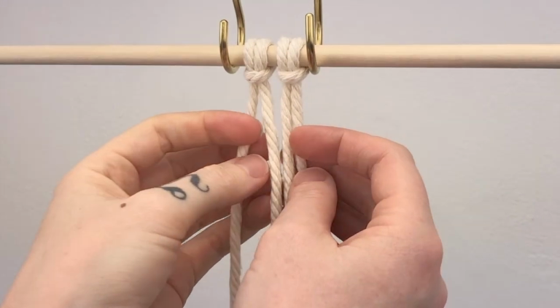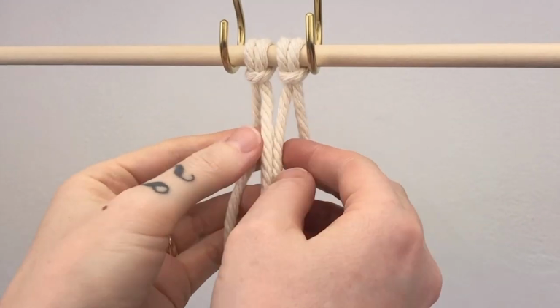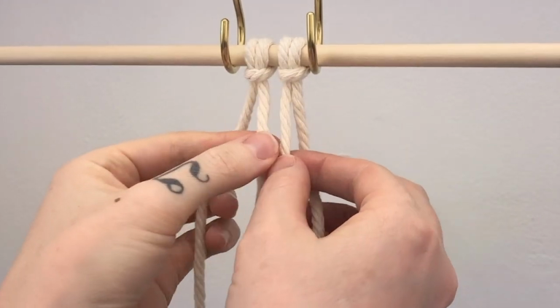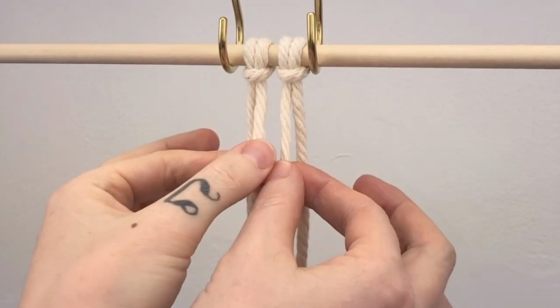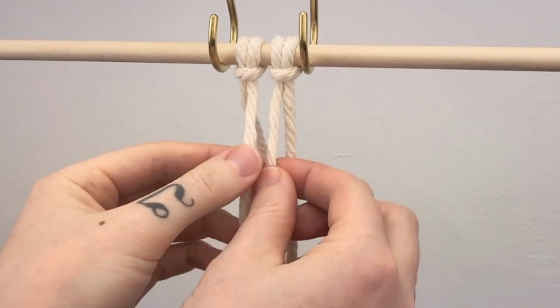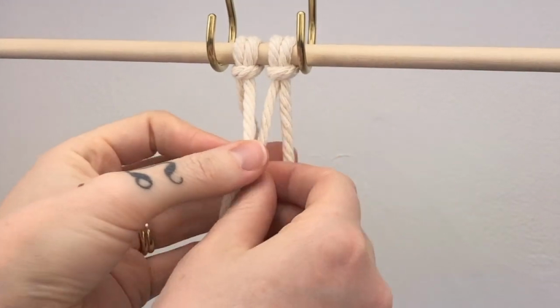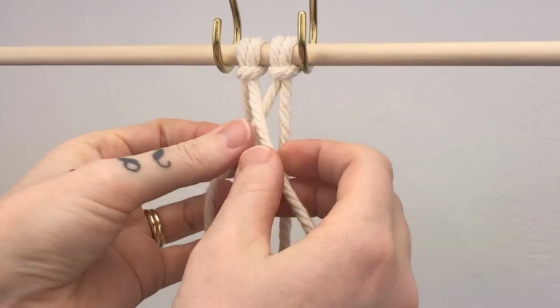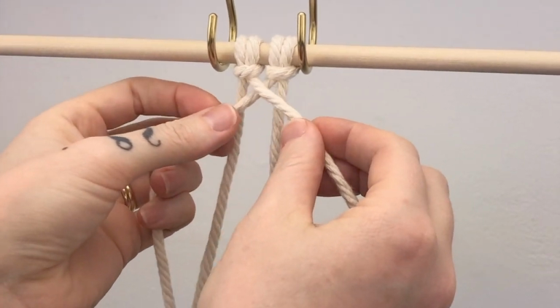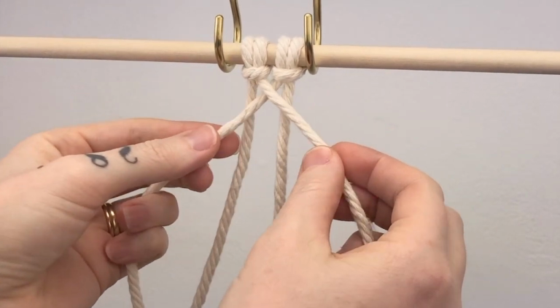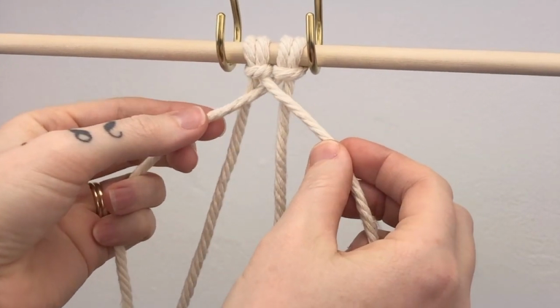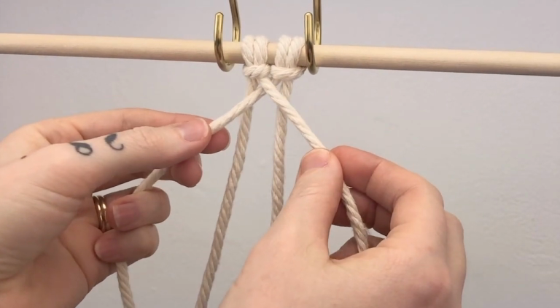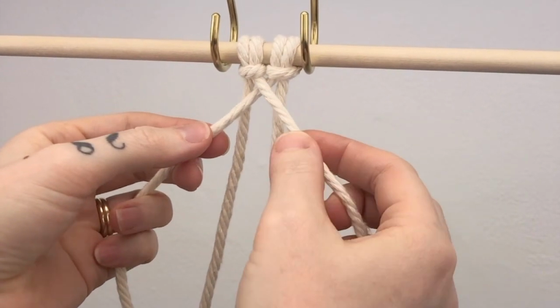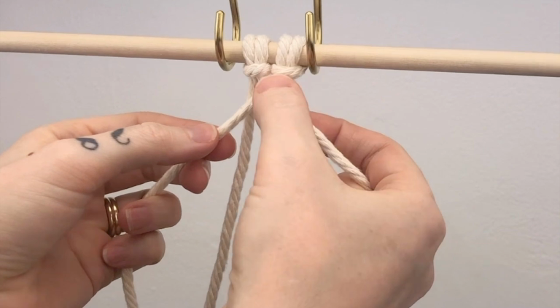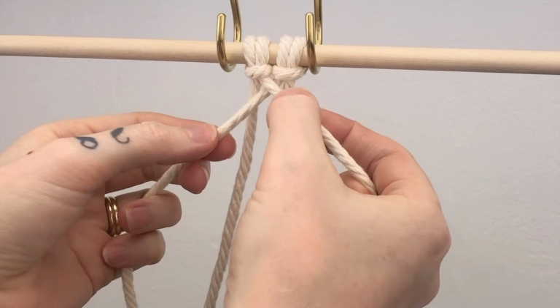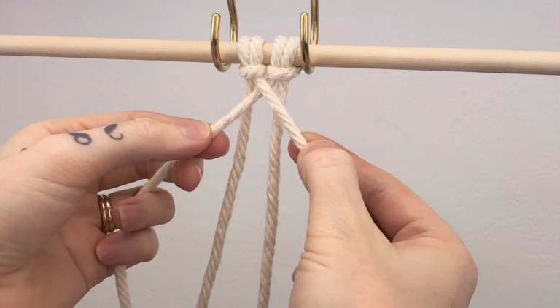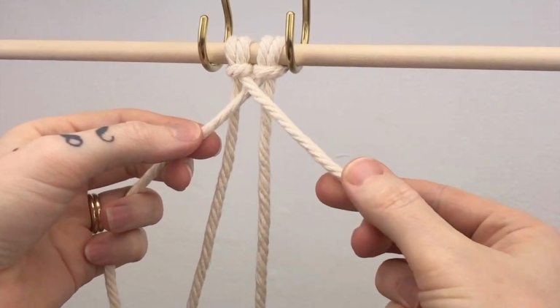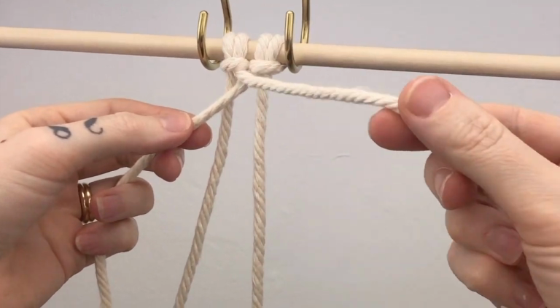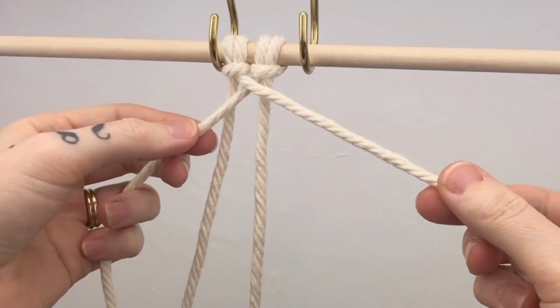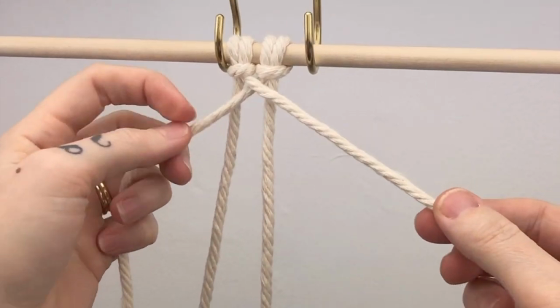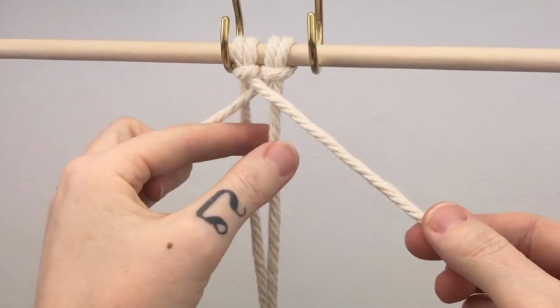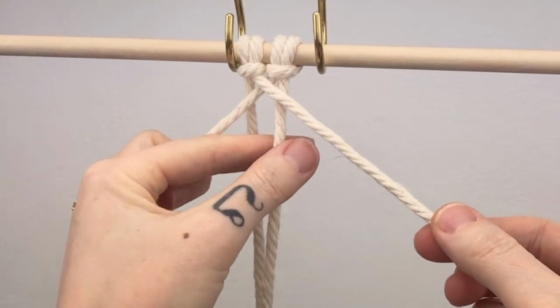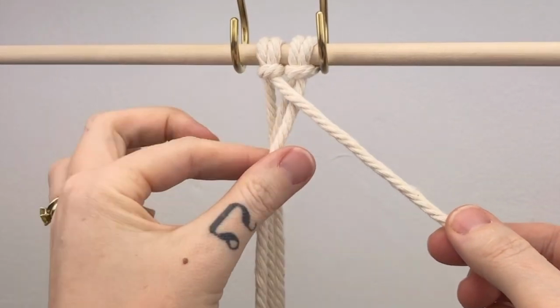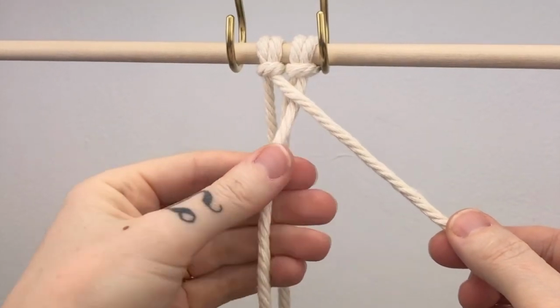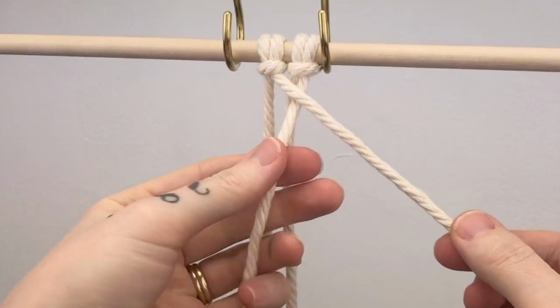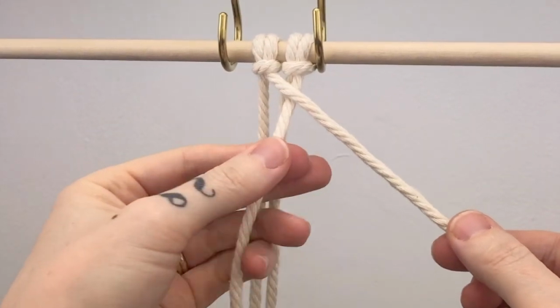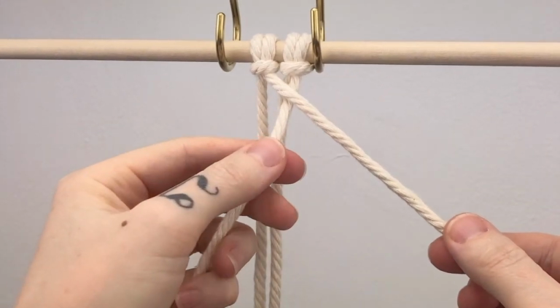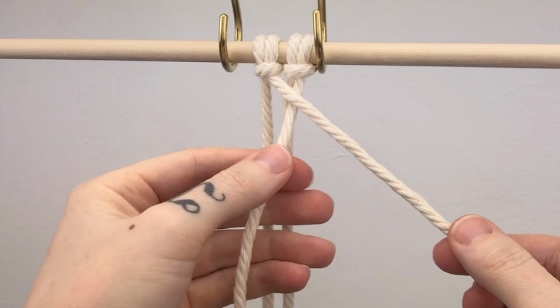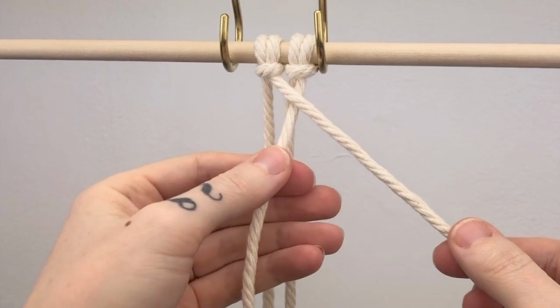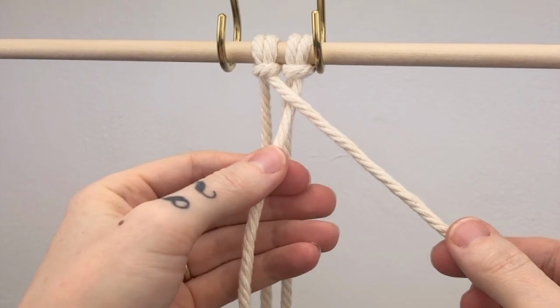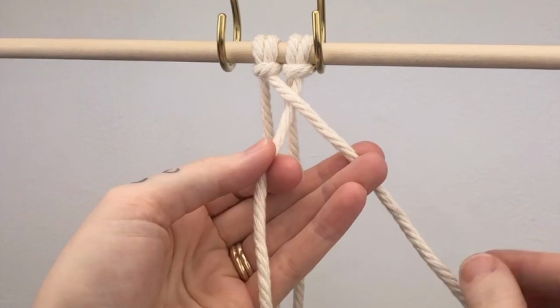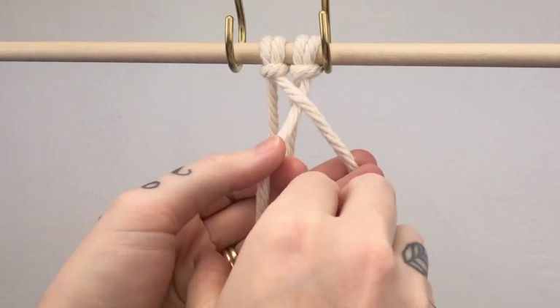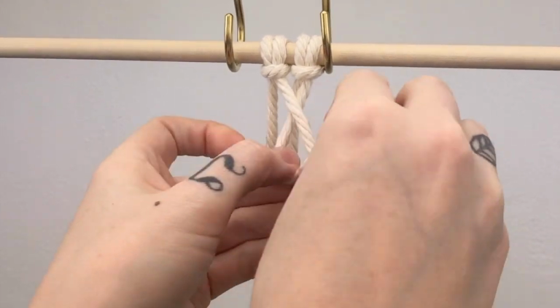The first step is to take your two centermost cords and cross them over each other. The one that's in the front is going to become your first lead cord. You're going to take the cord hanging down to the right of it and tie two half hitch knots.